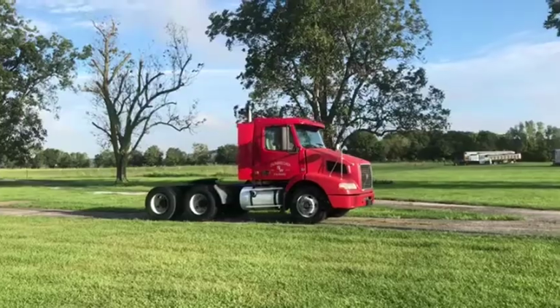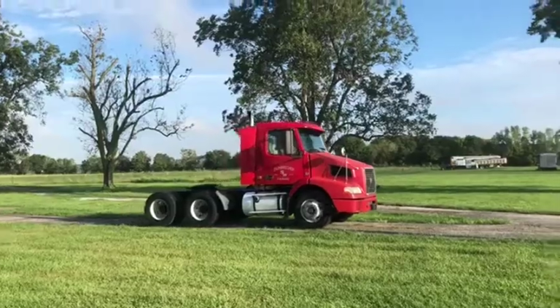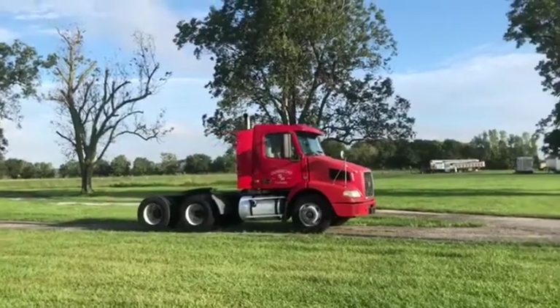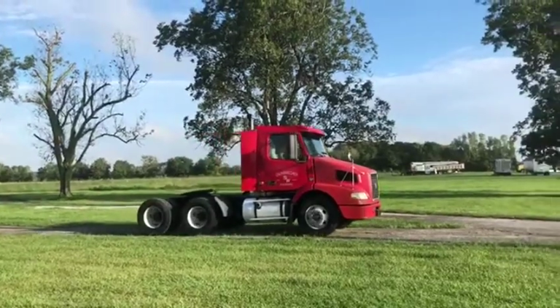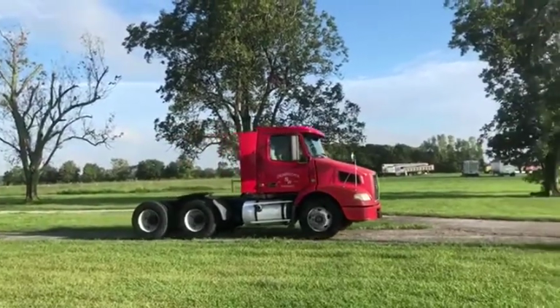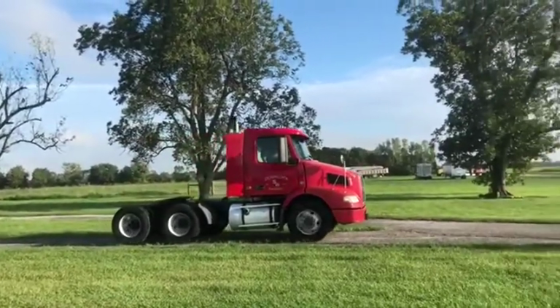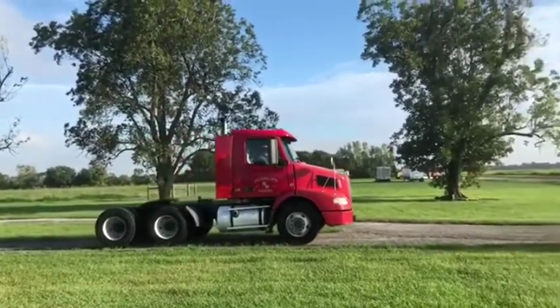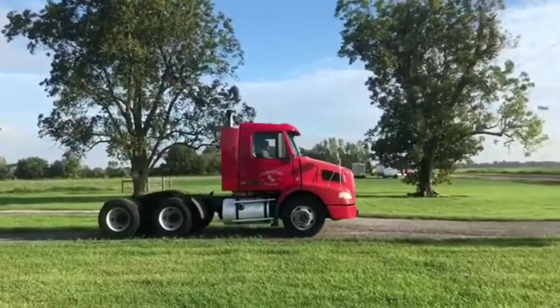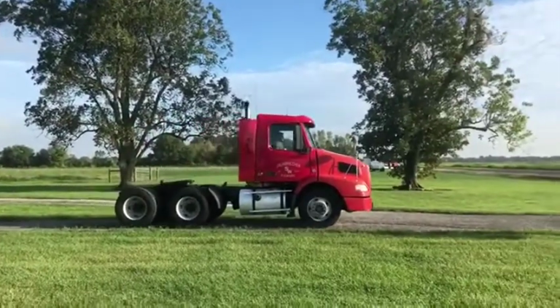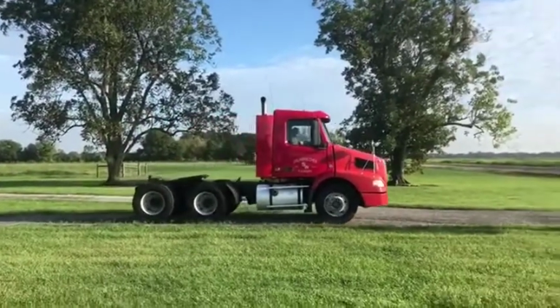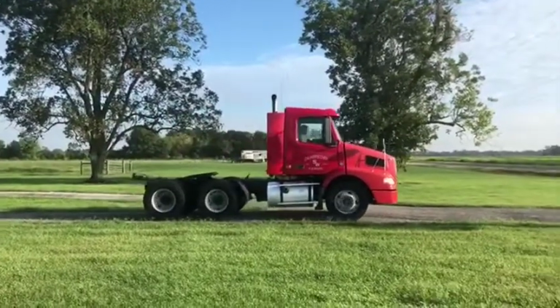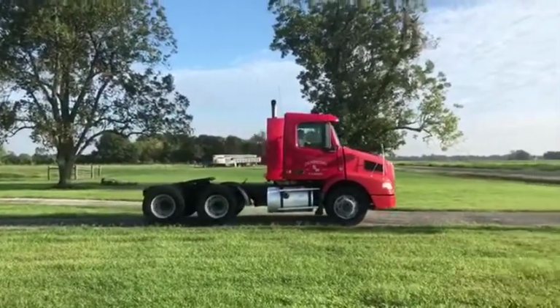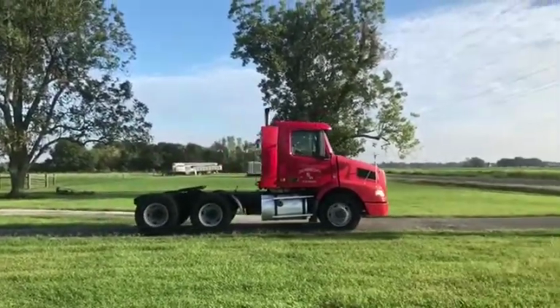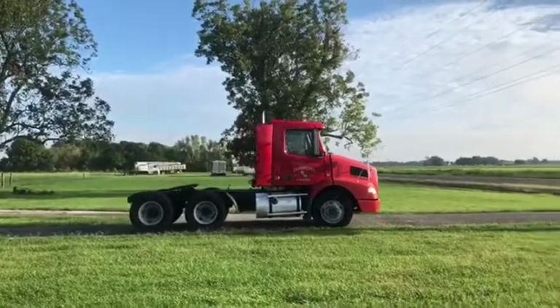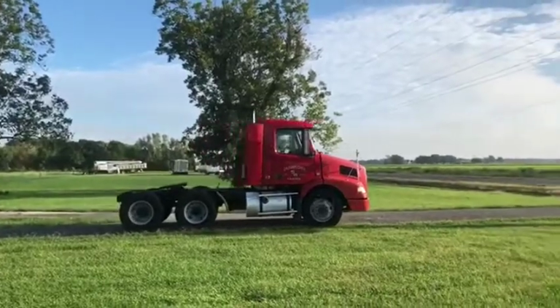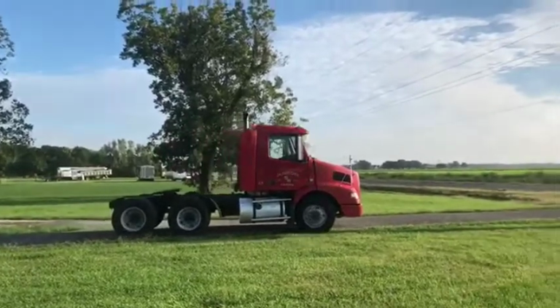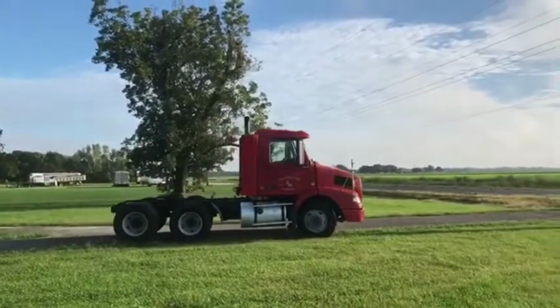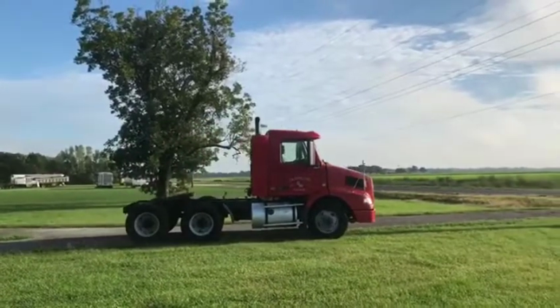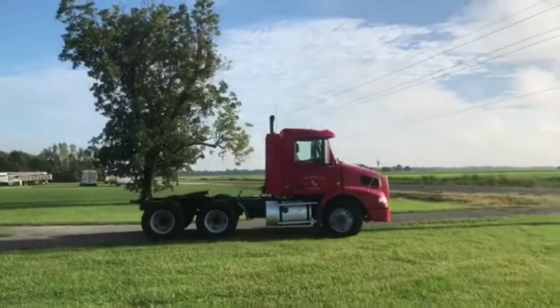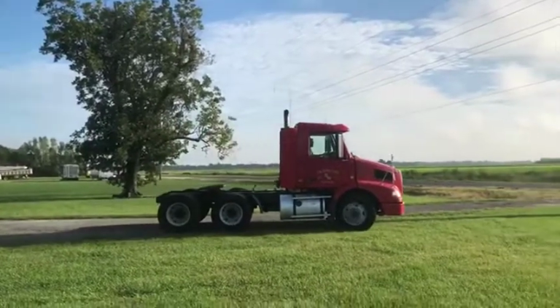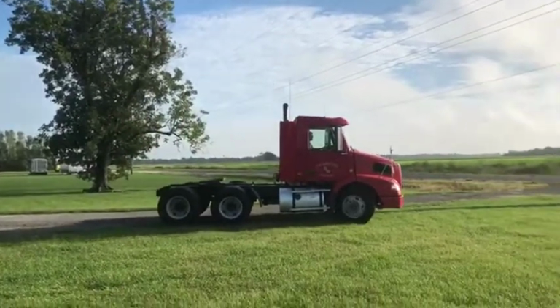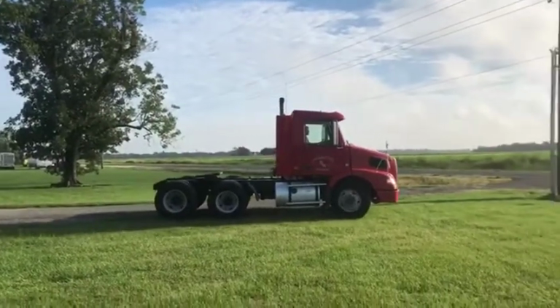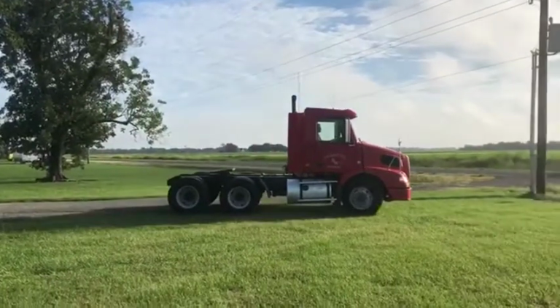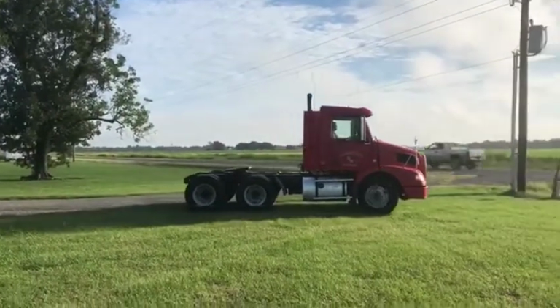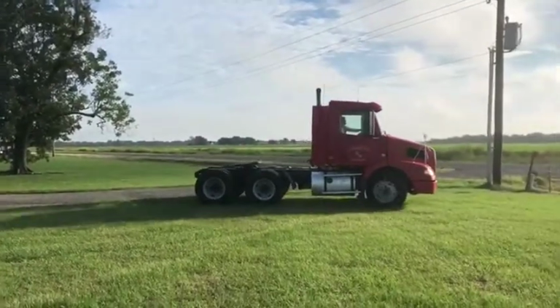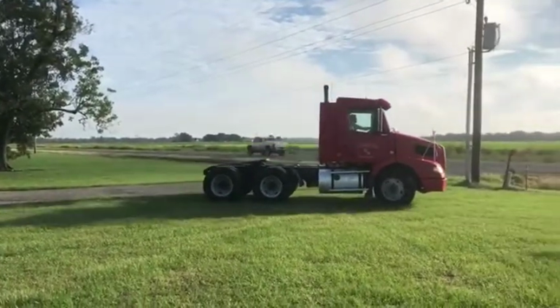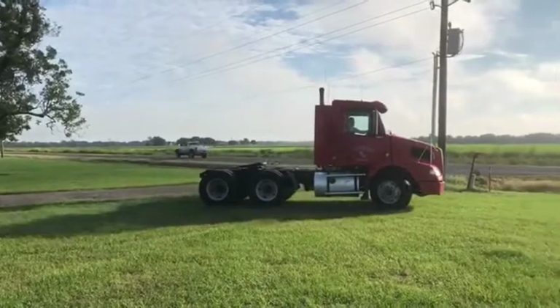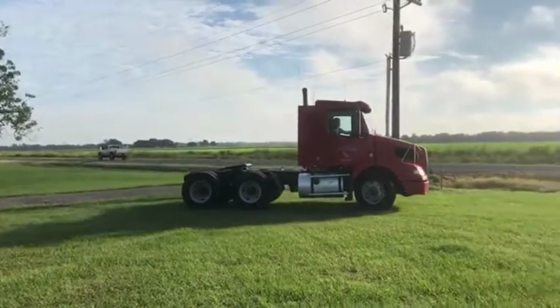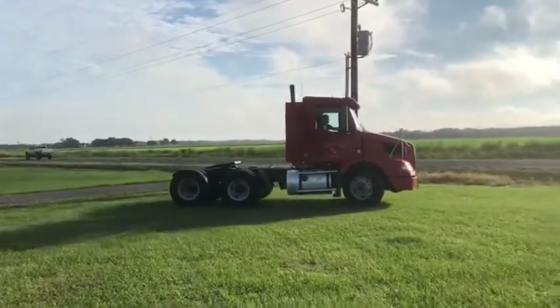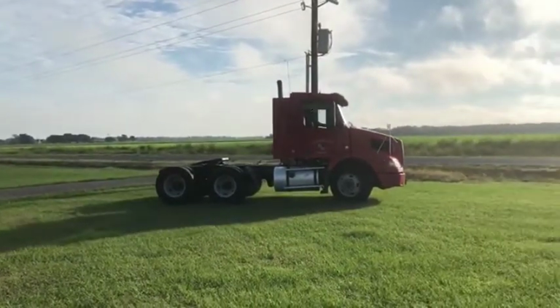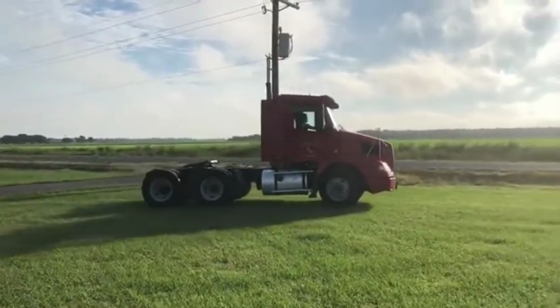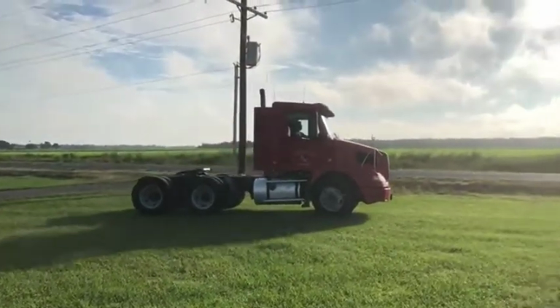Okay ladies, you're going to do our drive video. This is a 2007 Volvo. Got the big D12 Volvo 365 horsepower engine. Got the 10-speed transmission. It cranks and runs and drives — it does what it's supposed to do.